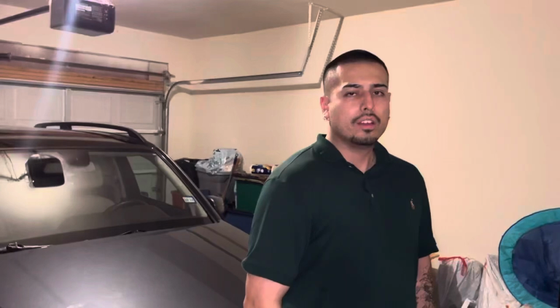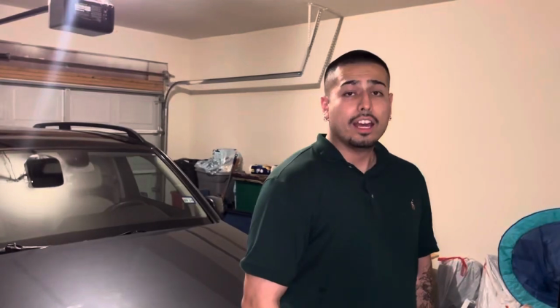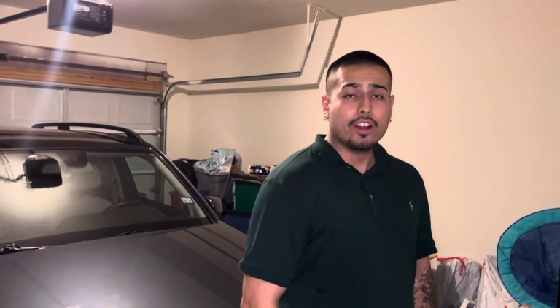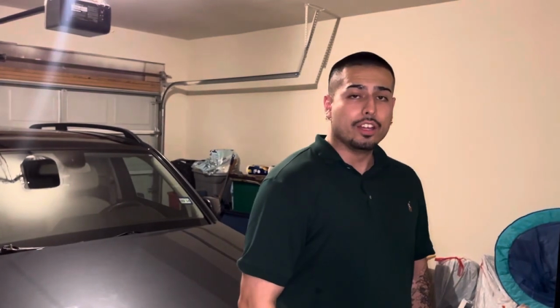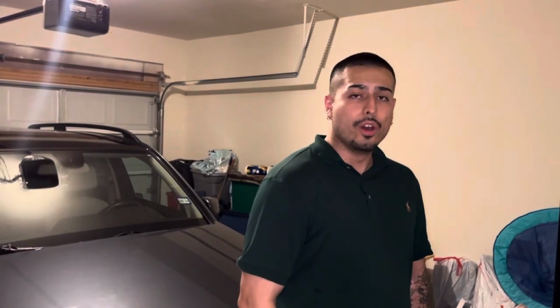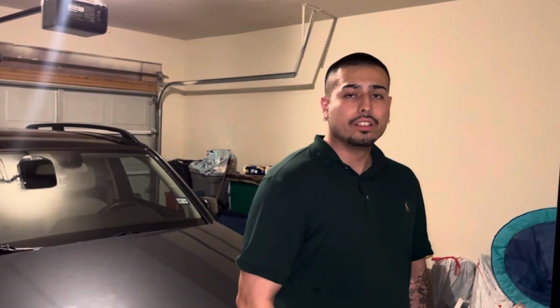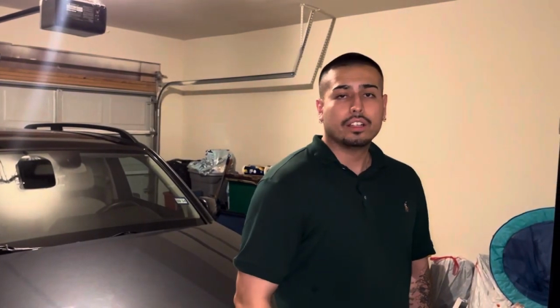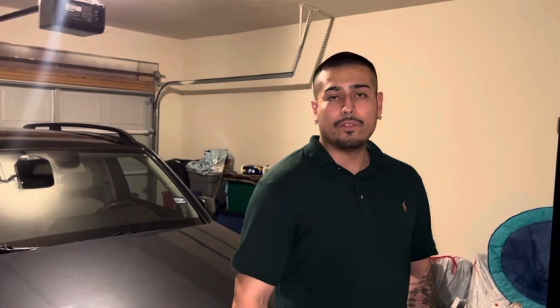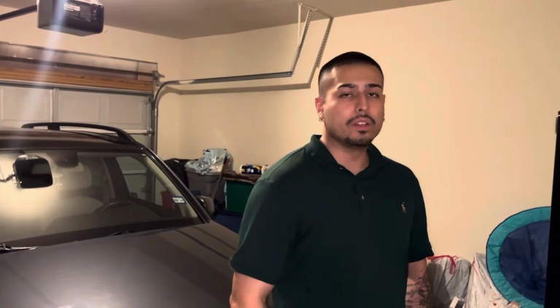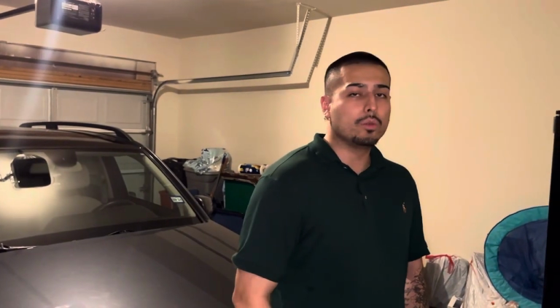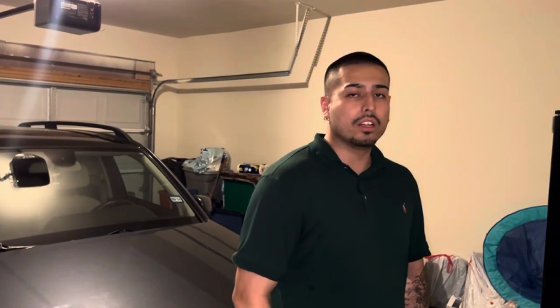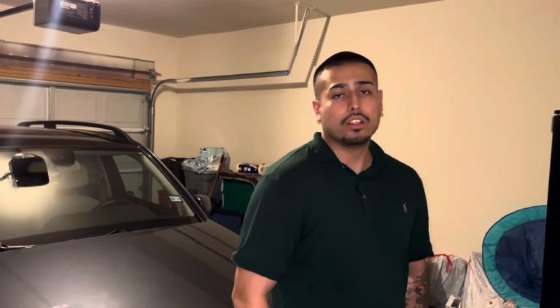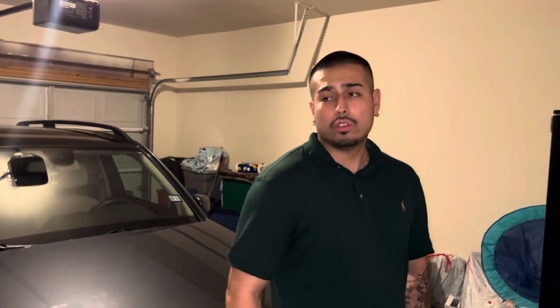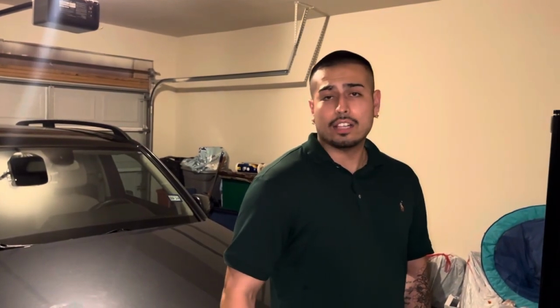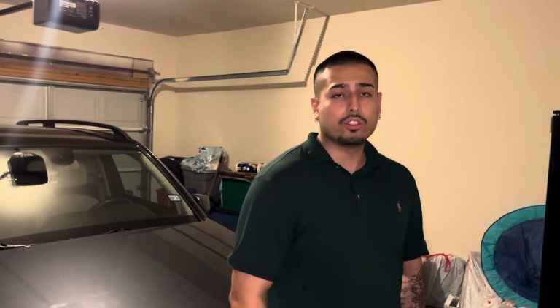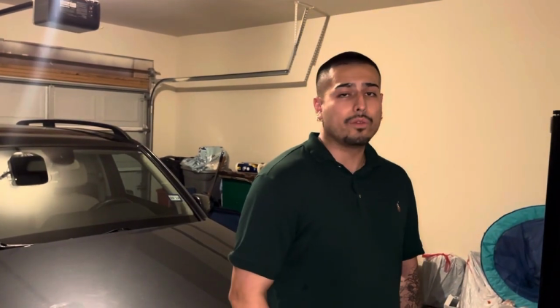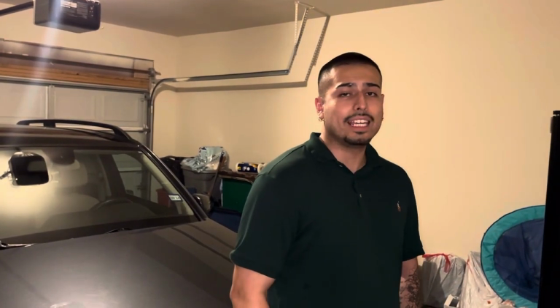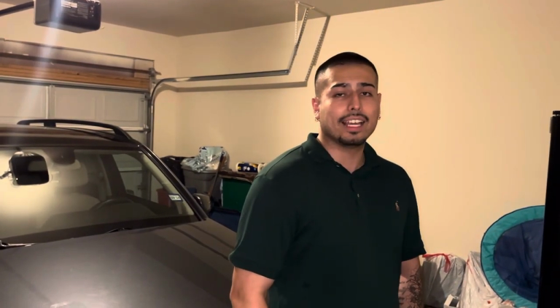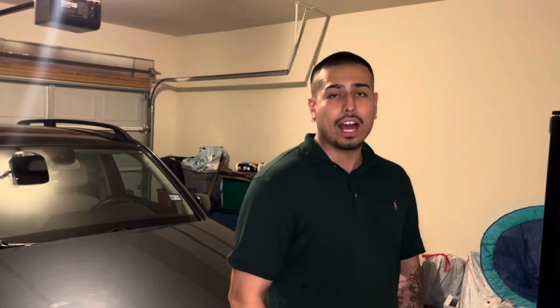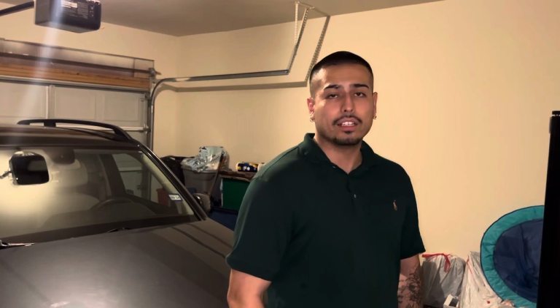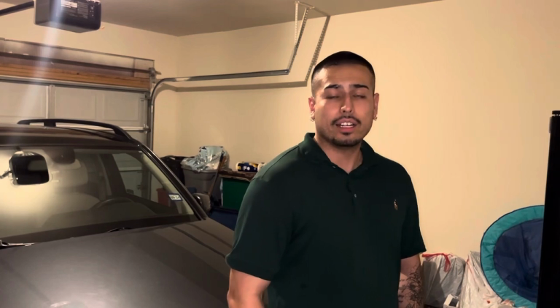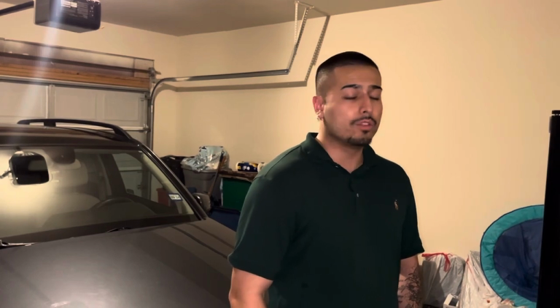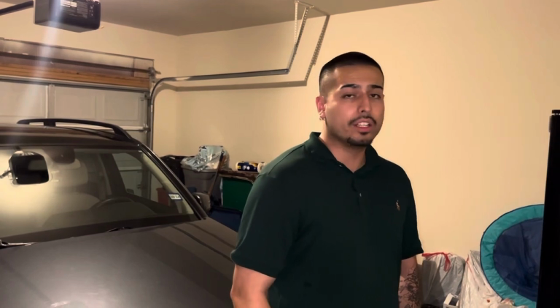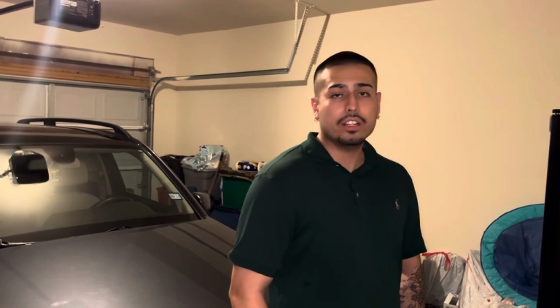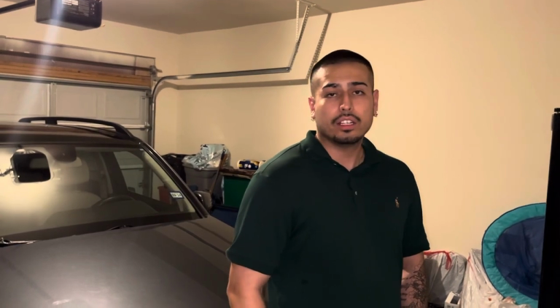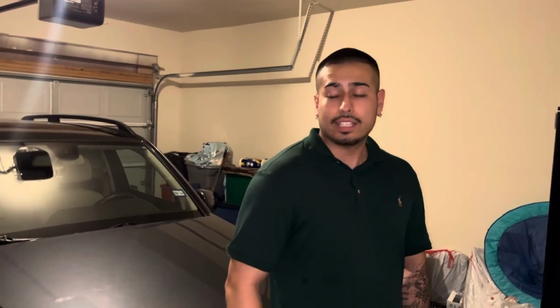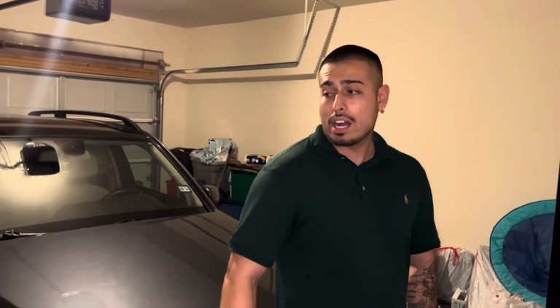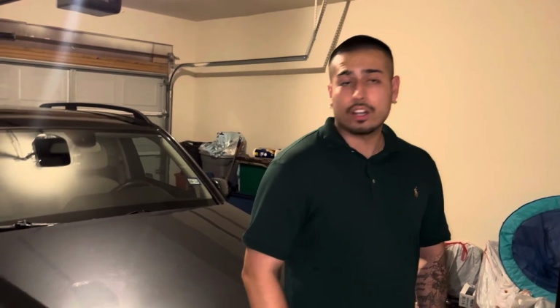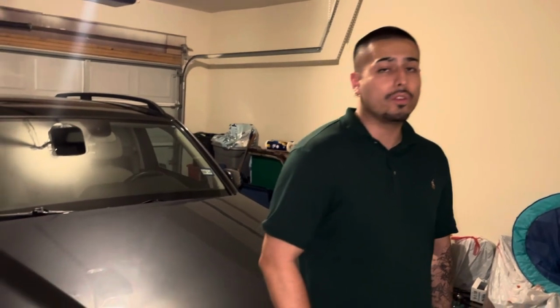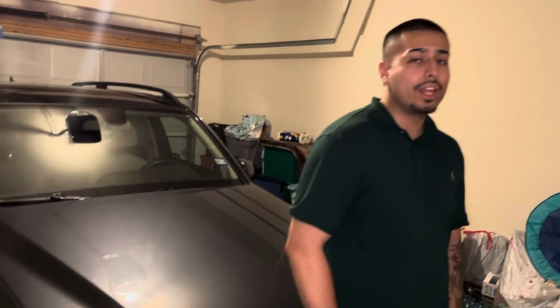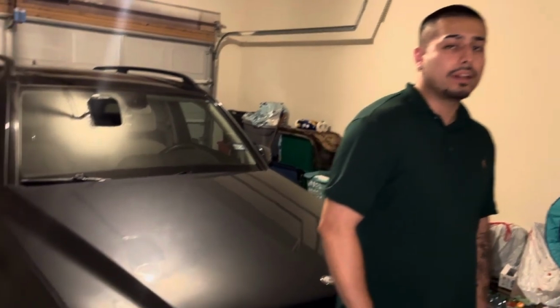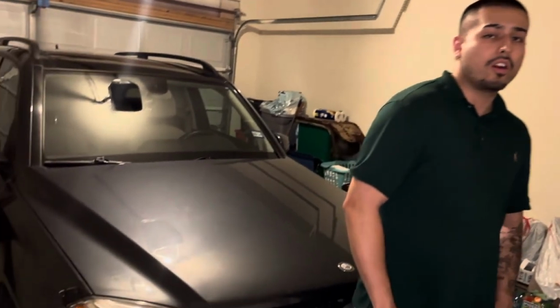Hey Don, how you doing? How familiar are you with the 2024 Kia Telluride? Not too familiar? Let's take a walk around and show you a few things about the car.